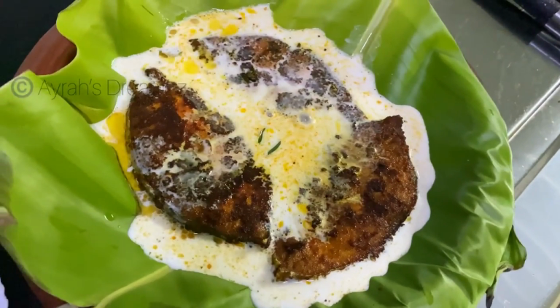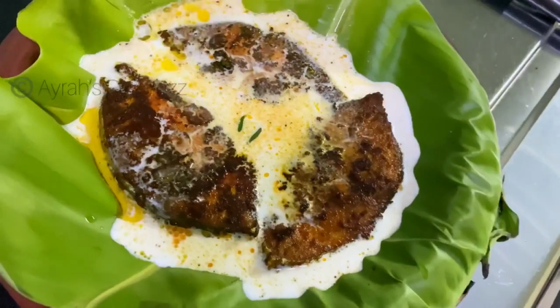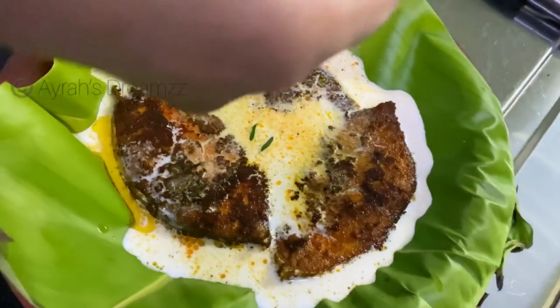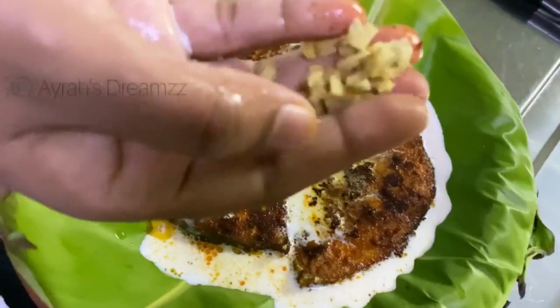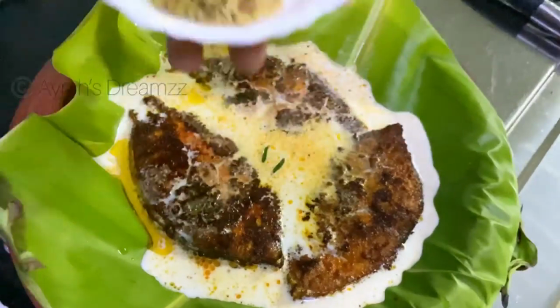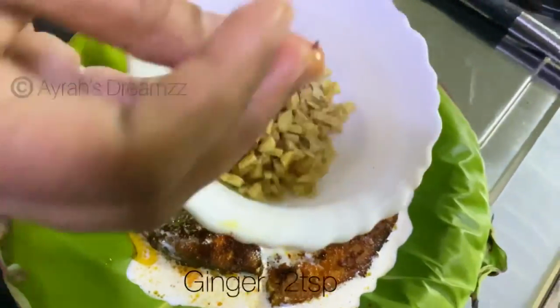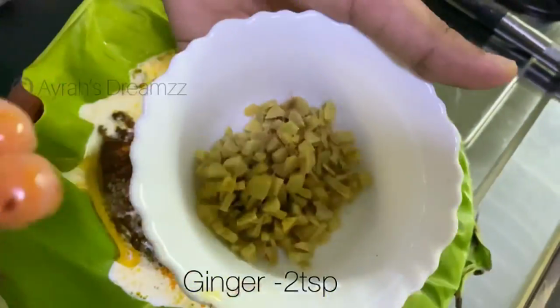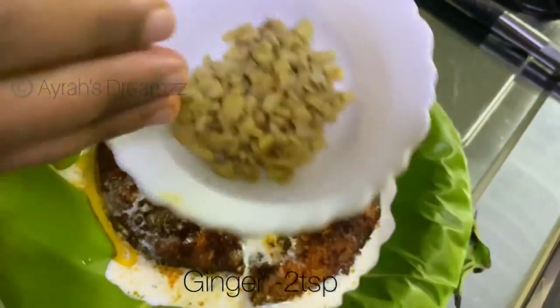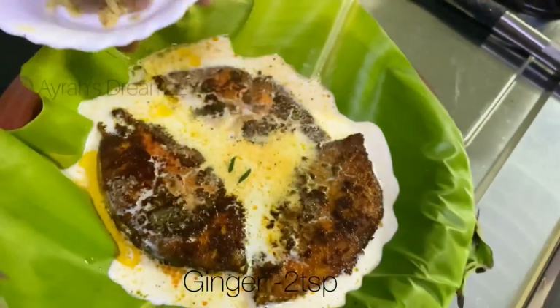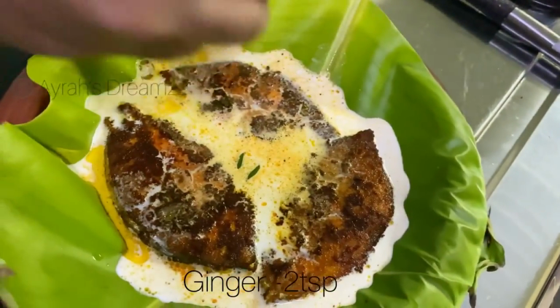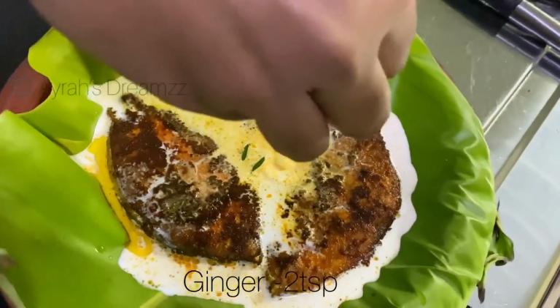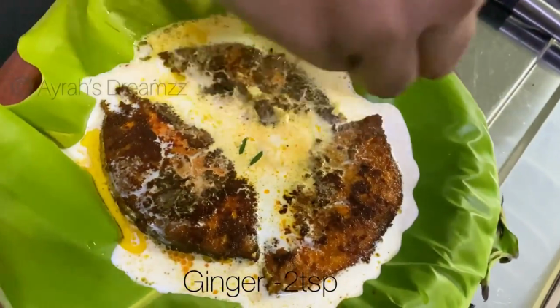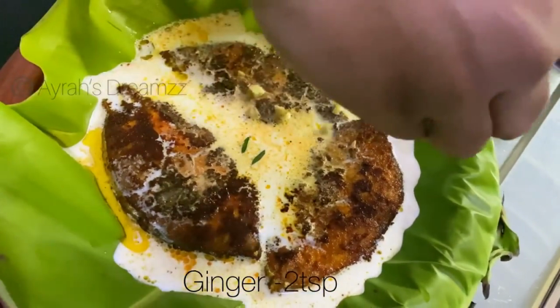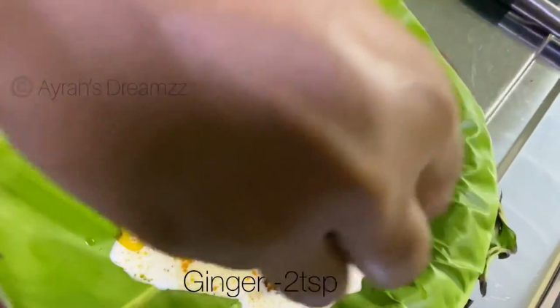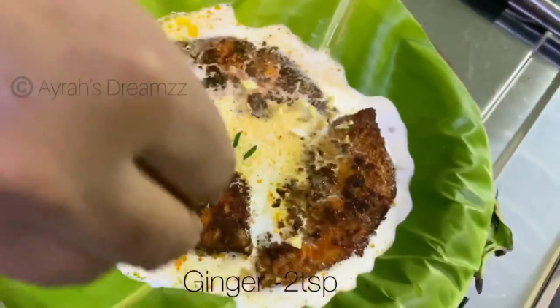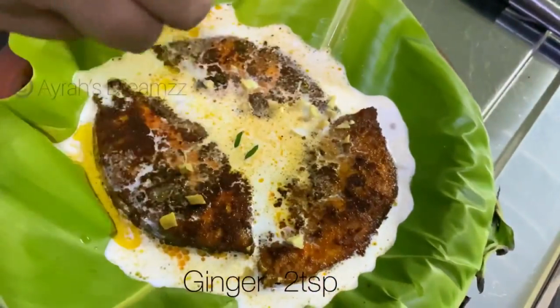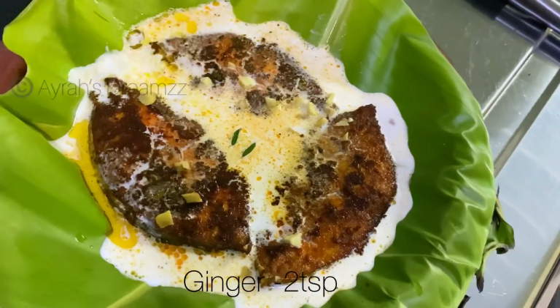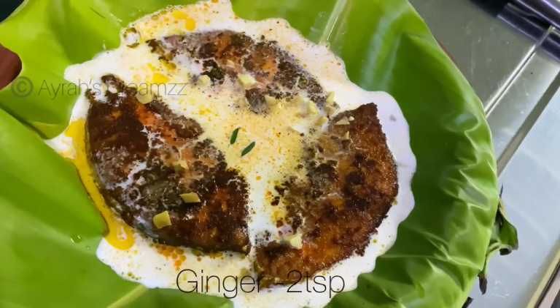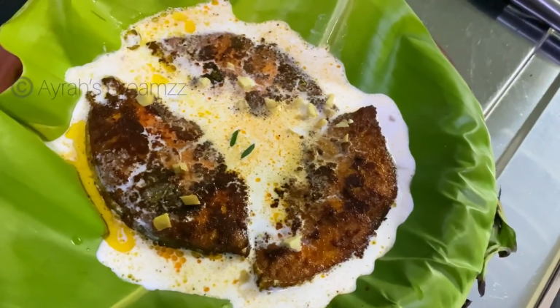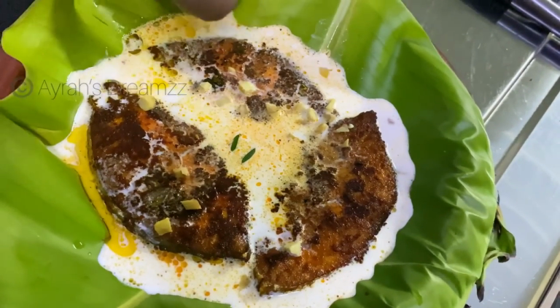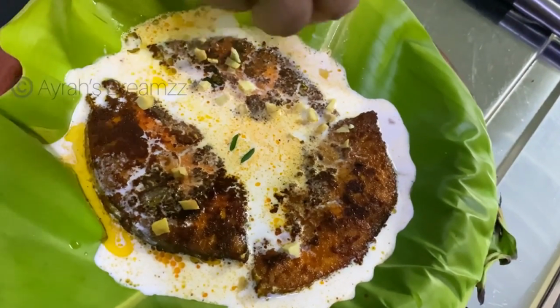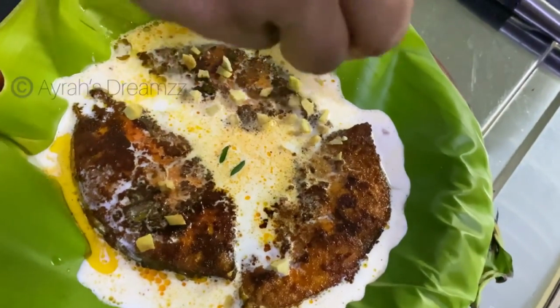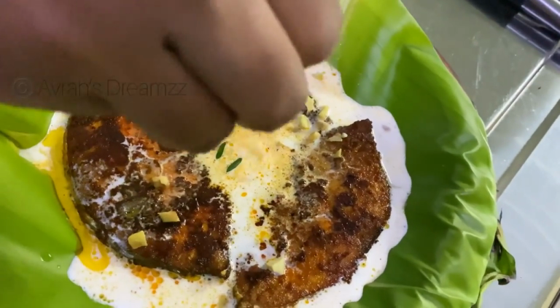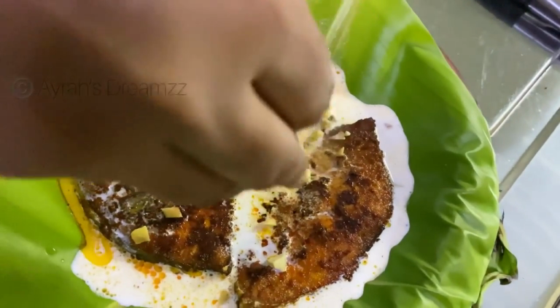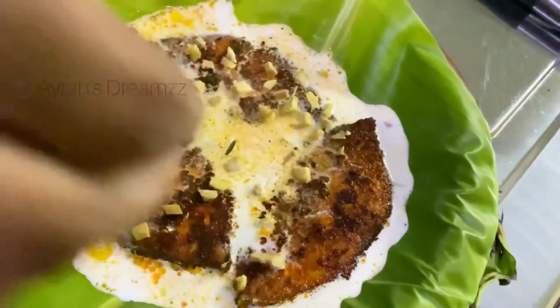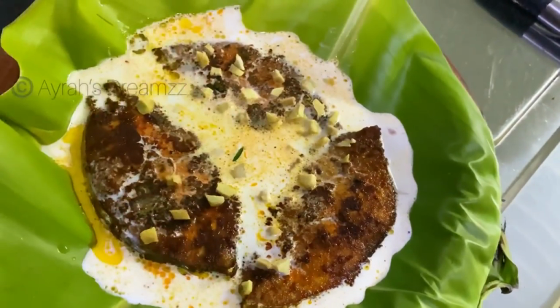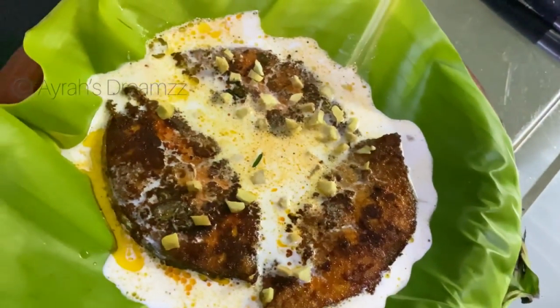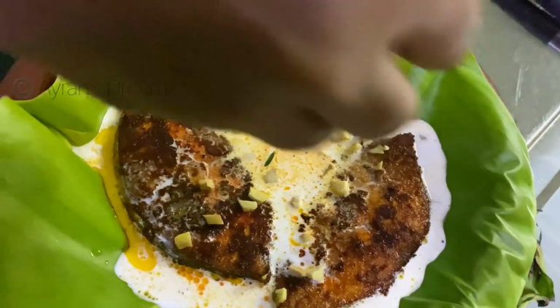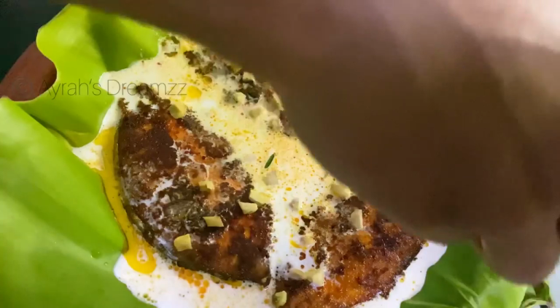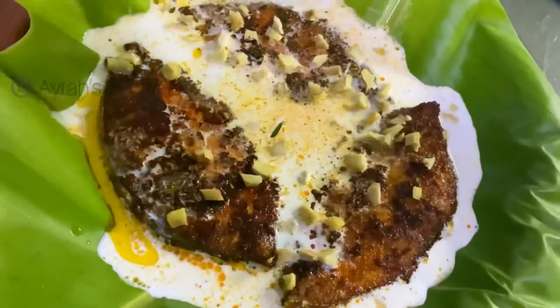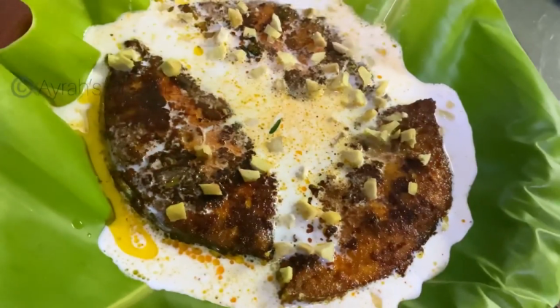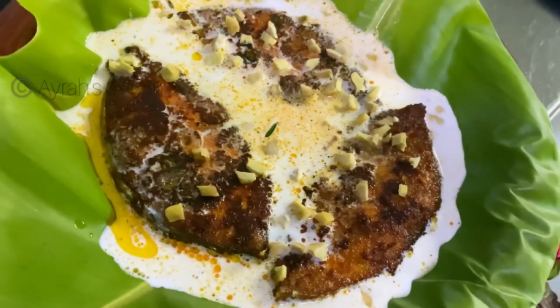You can add texture to the dish. We have 2 teaspoons in it. We also use it in the Chinese style.